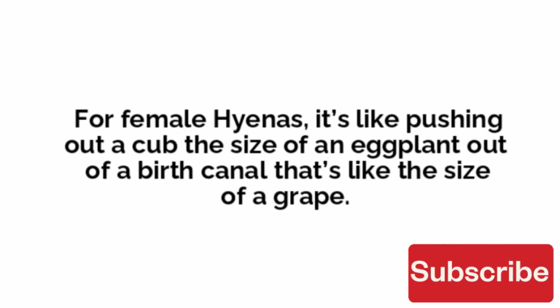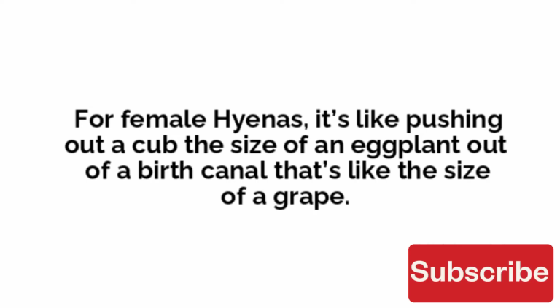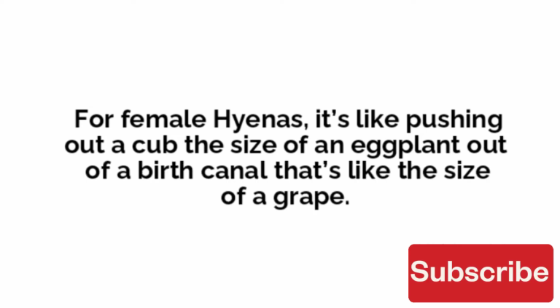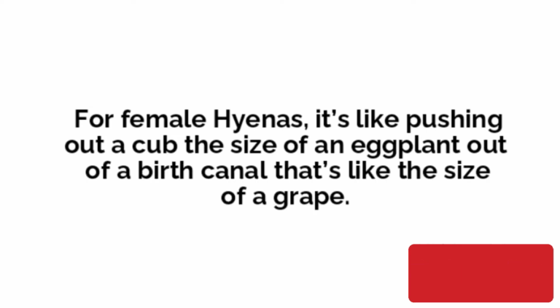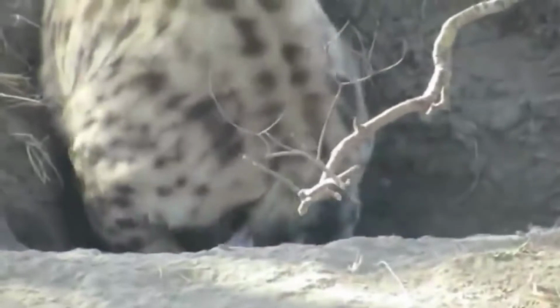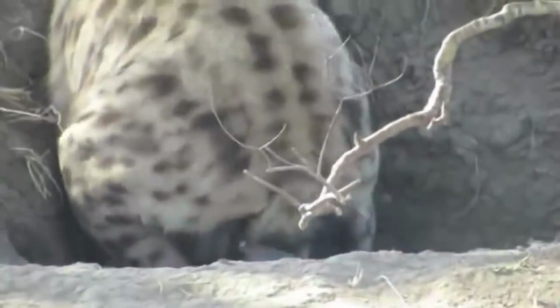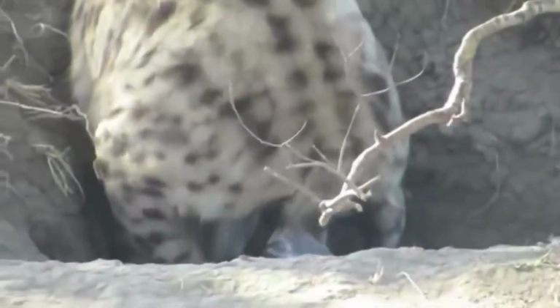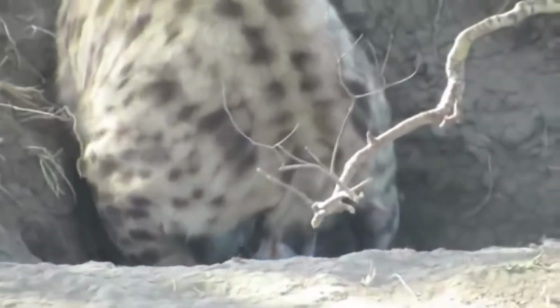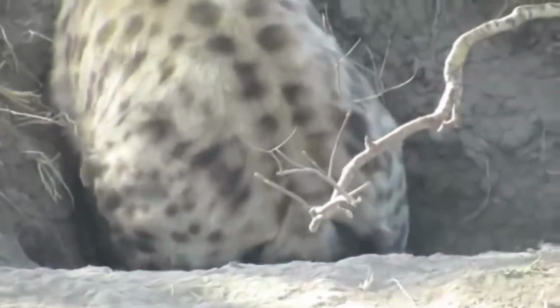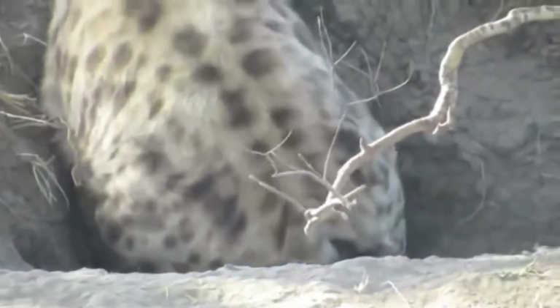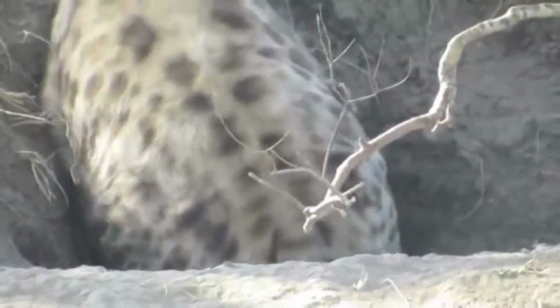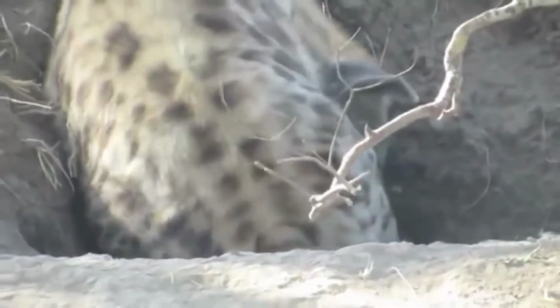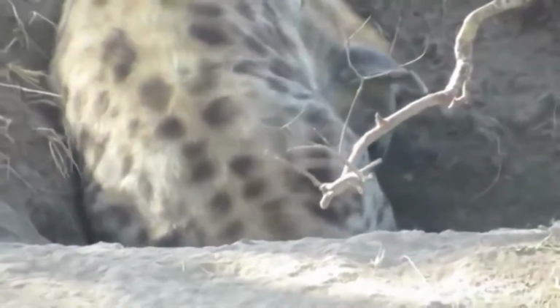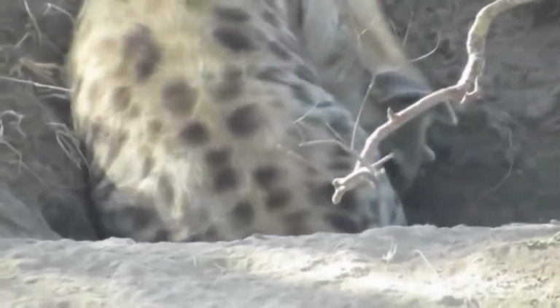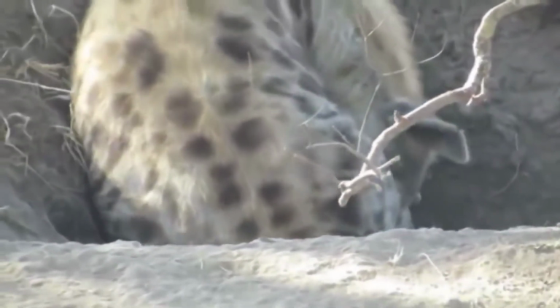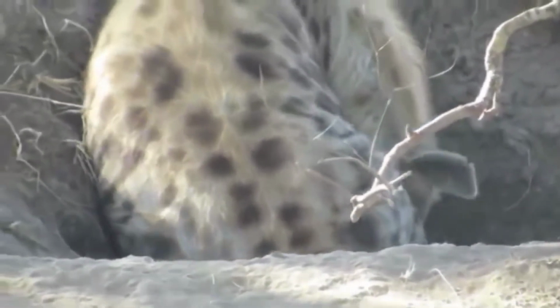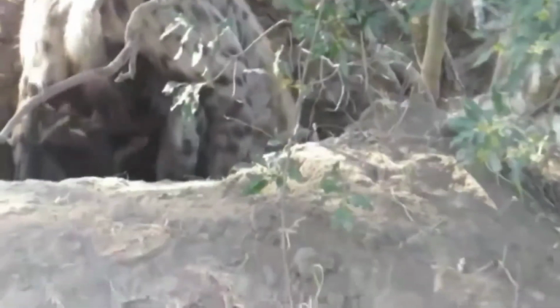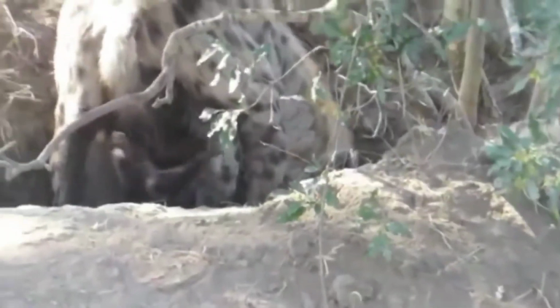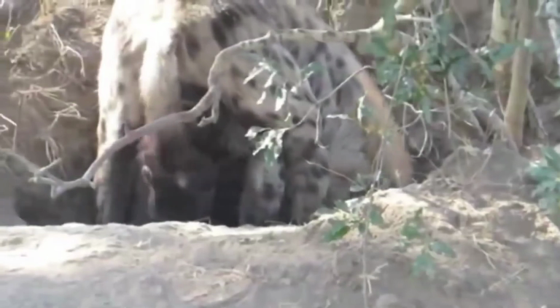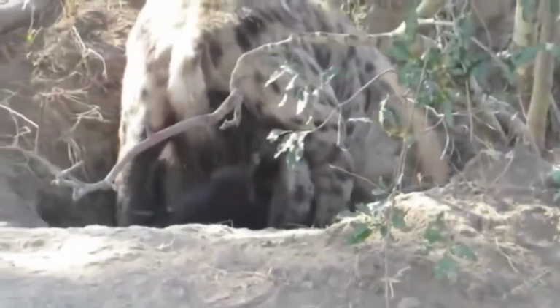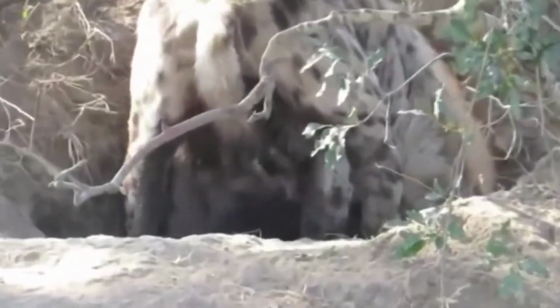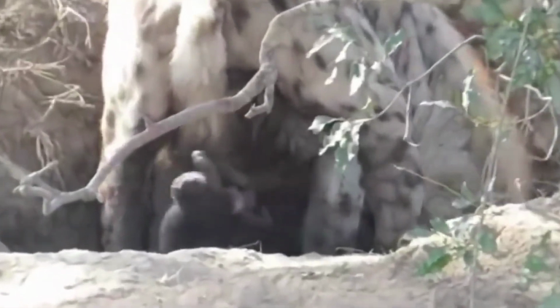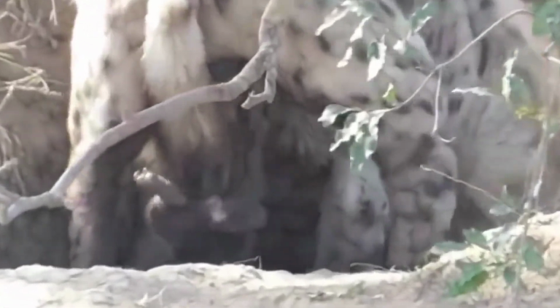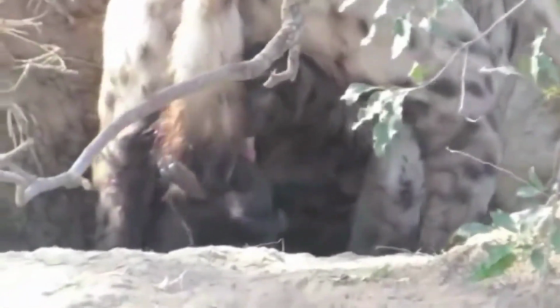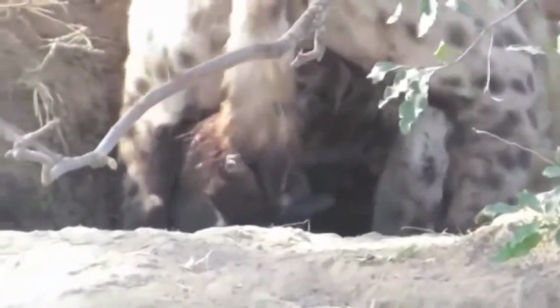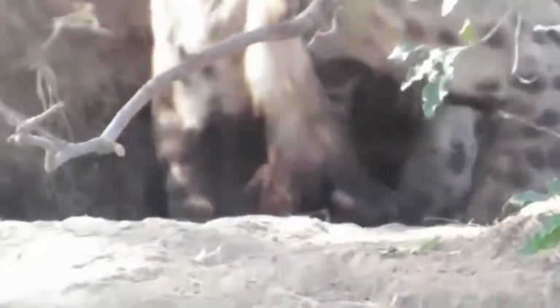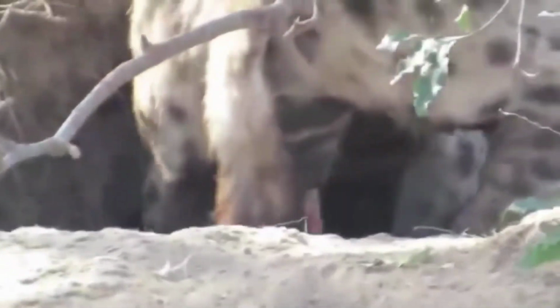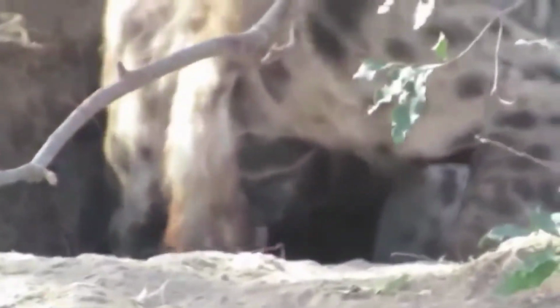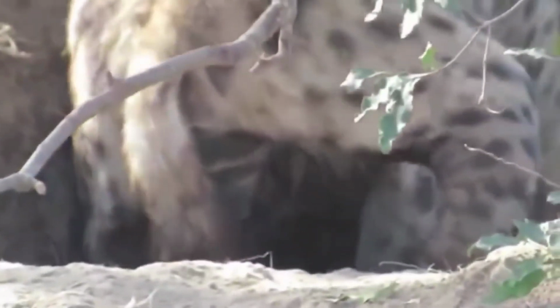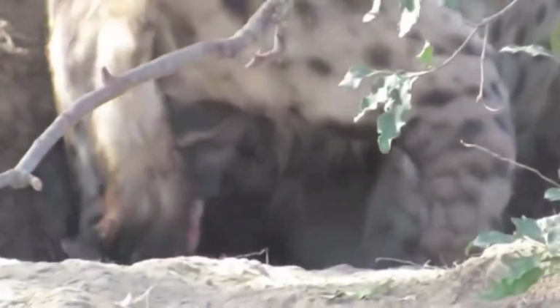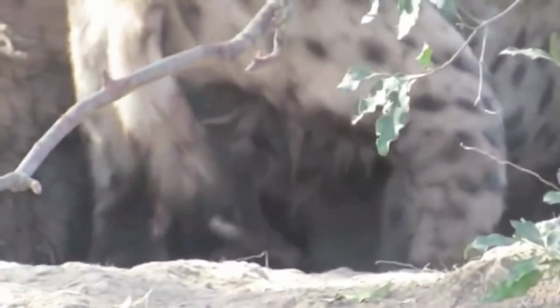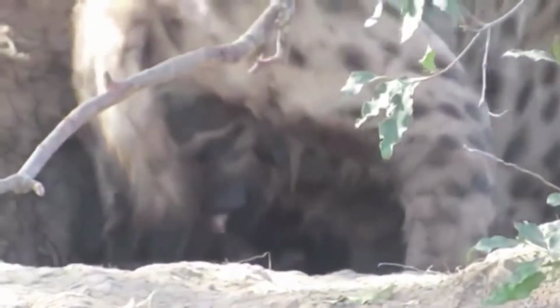And consequently, many hyena babies do not survive. They have litters of two to four cubs, but sadly about 60% of the cubs suffocate on their way out, and there is a high death rate for first-time mothers.